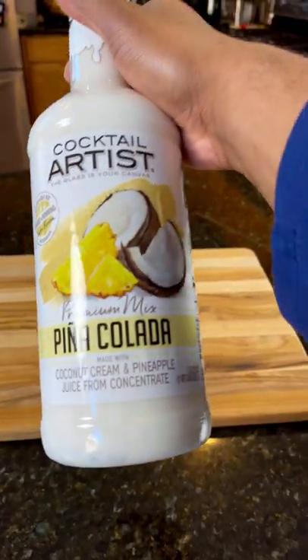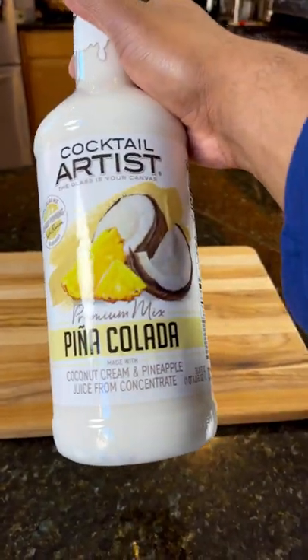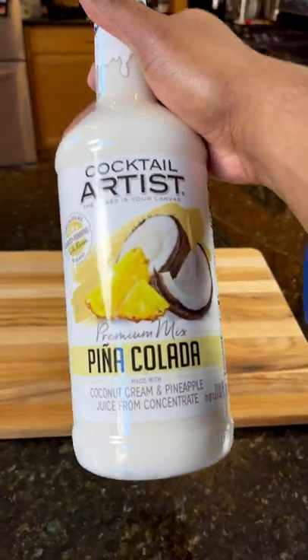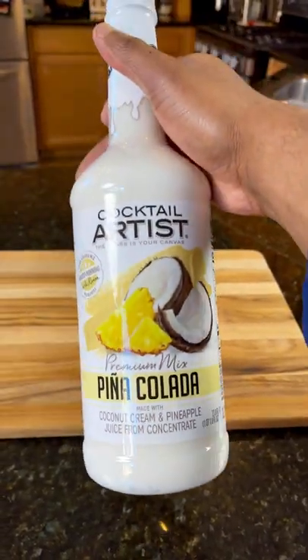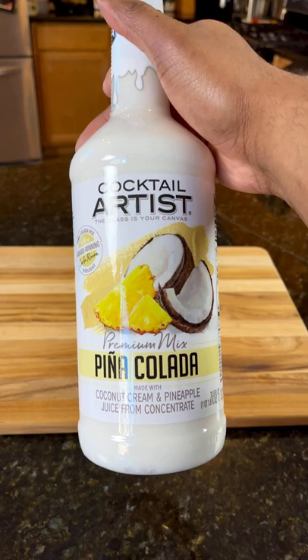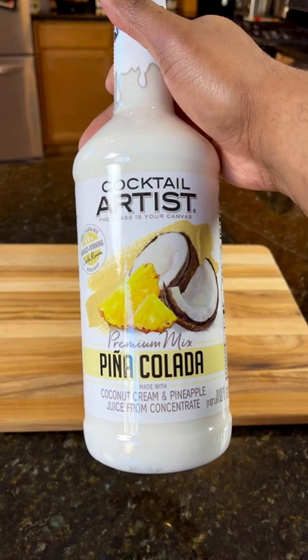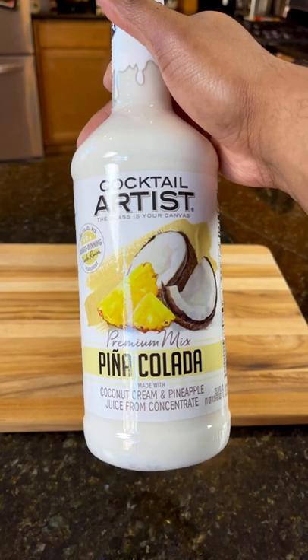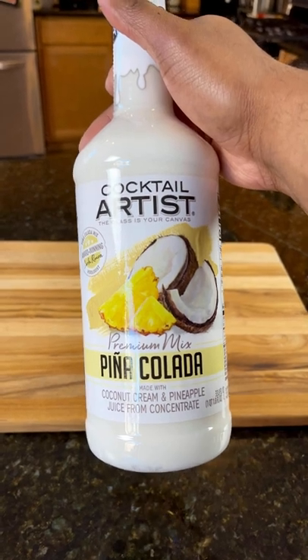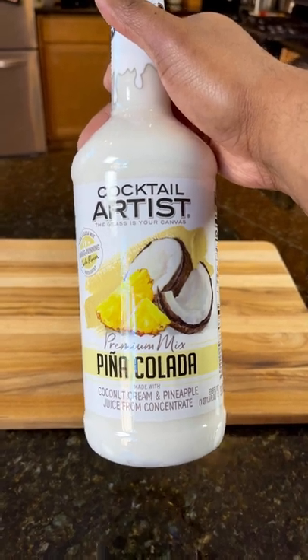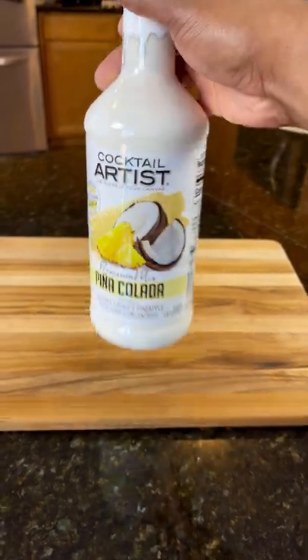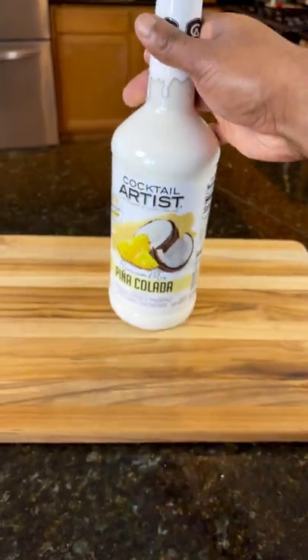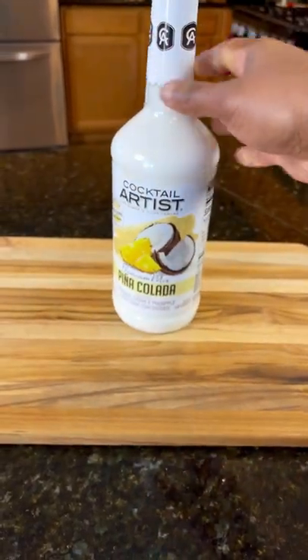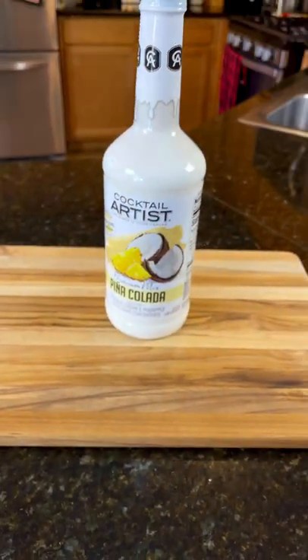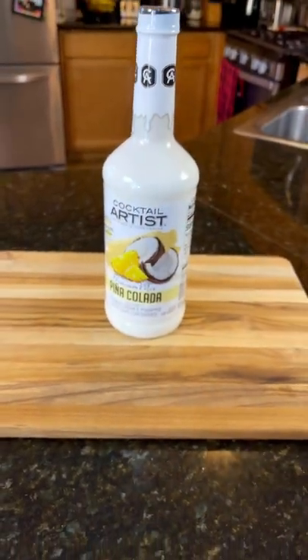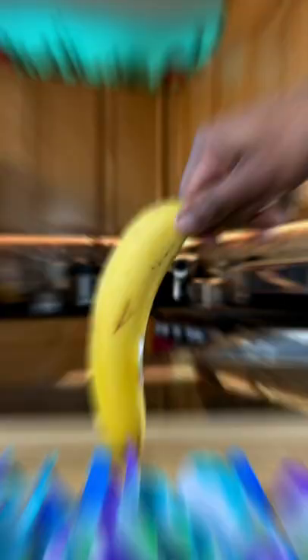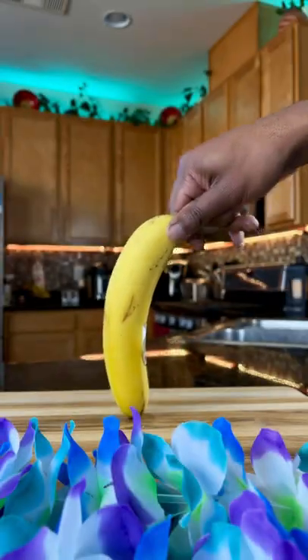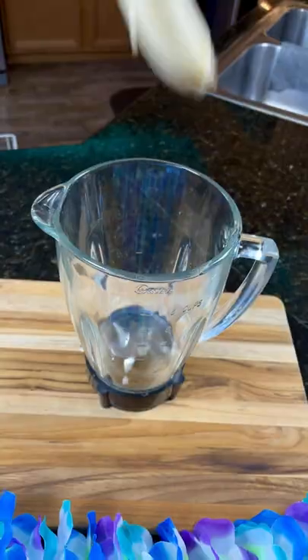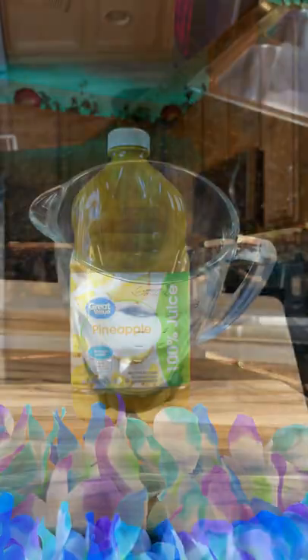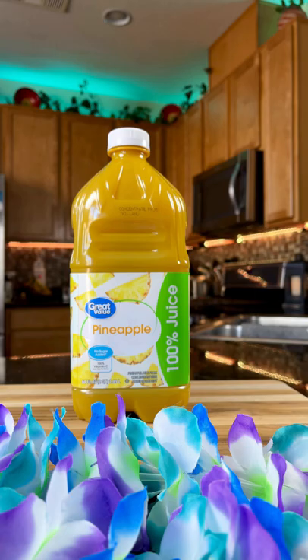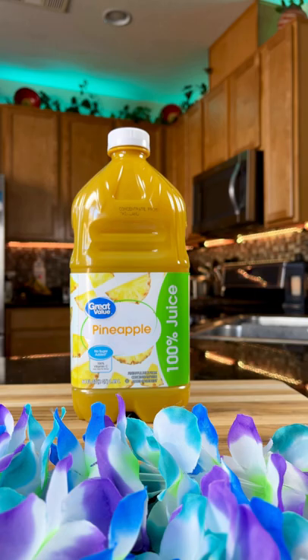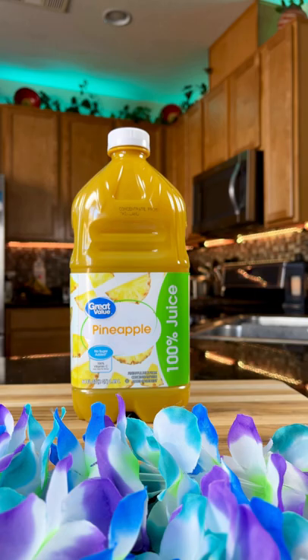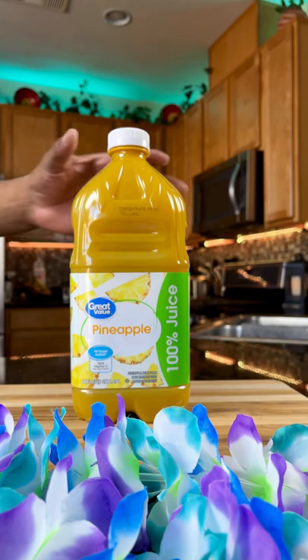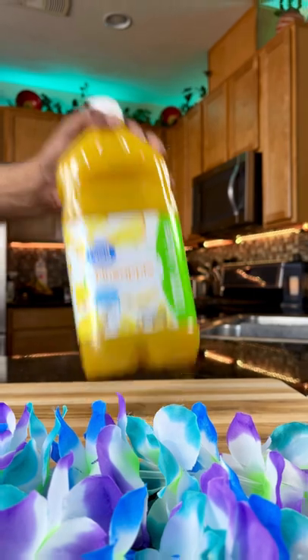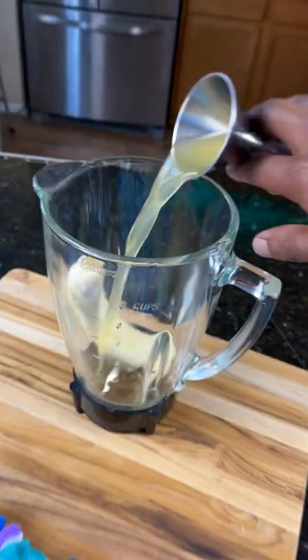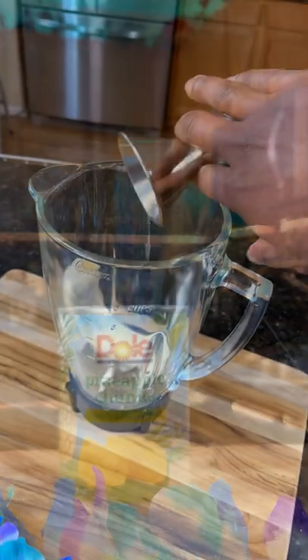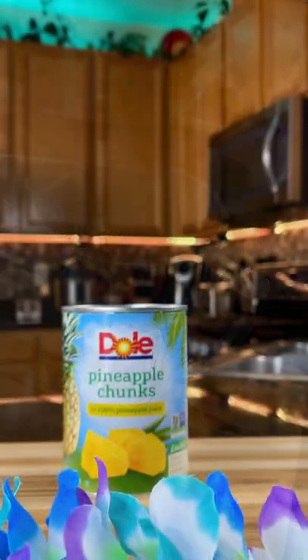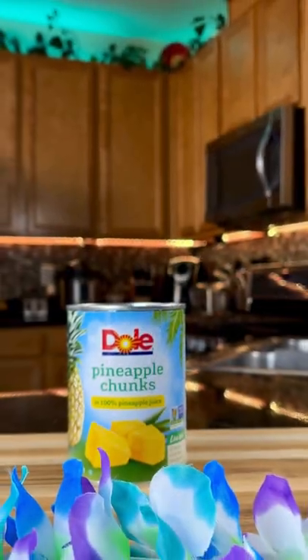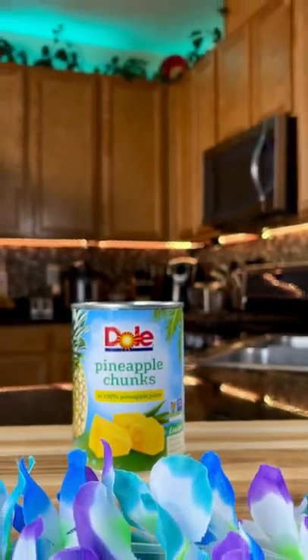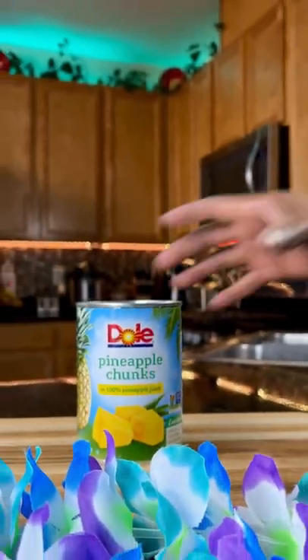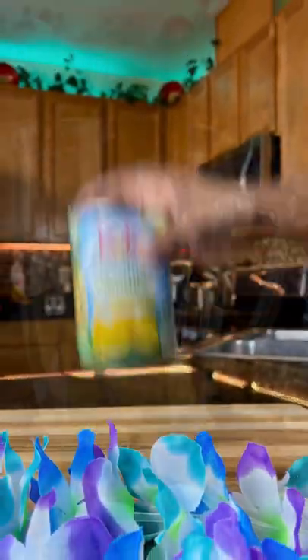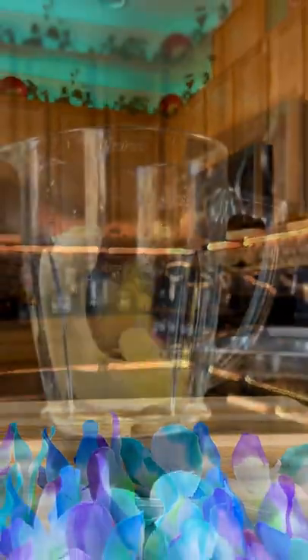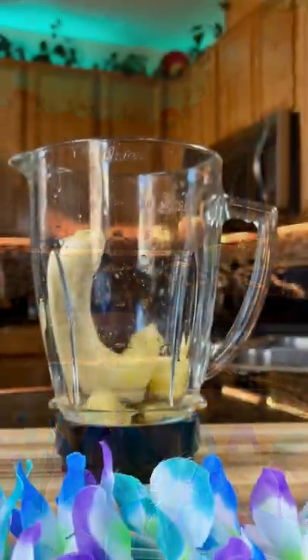I grabbed a couple other random ingredients, and we're gonna make this family-friendly smoothie for under $12. One full banana, two ounces of pineapple juice. I'm all about easy and cheap, so canned pineapple chunks.